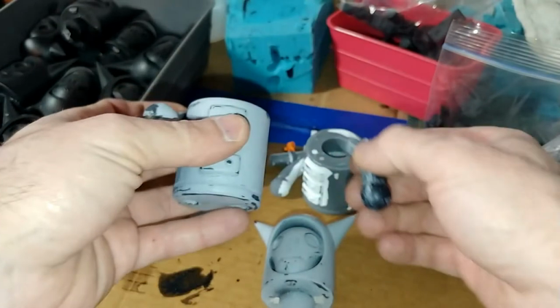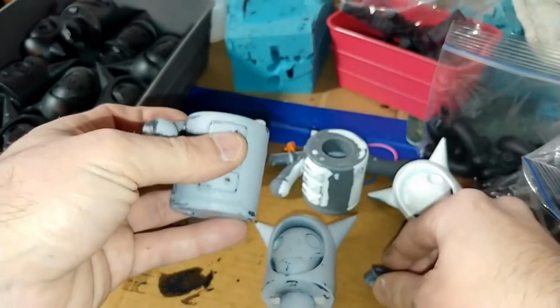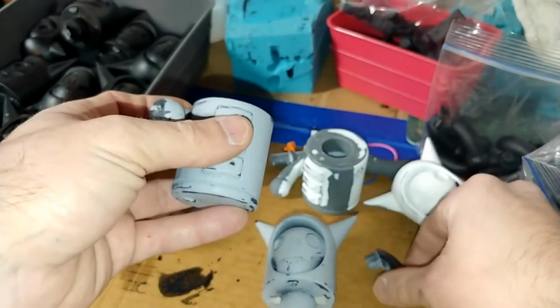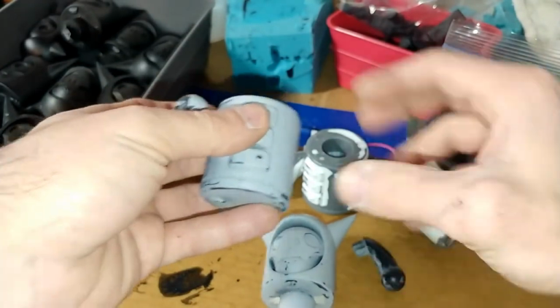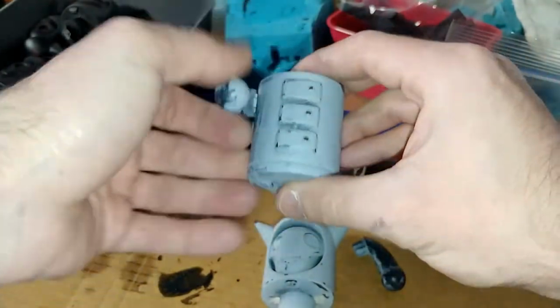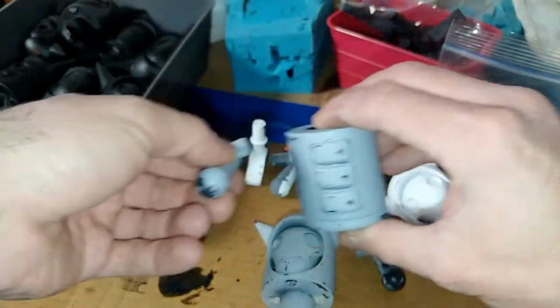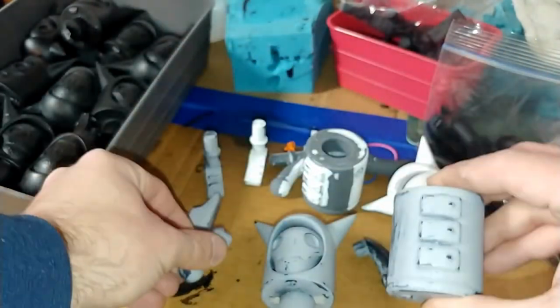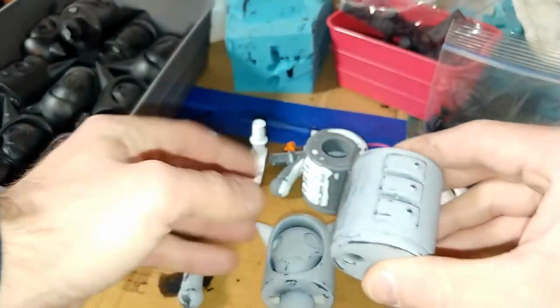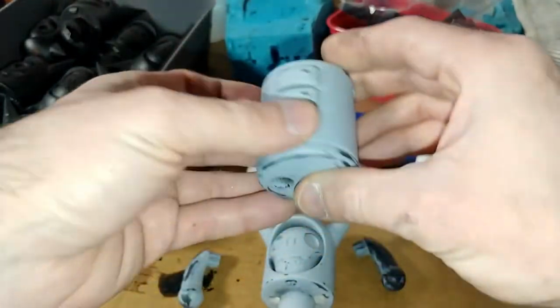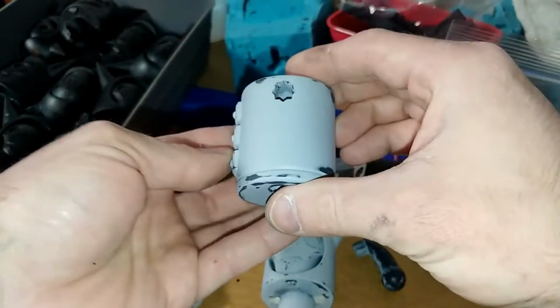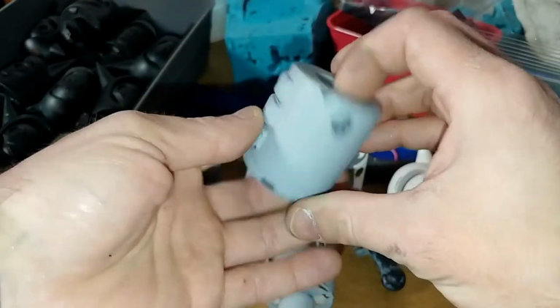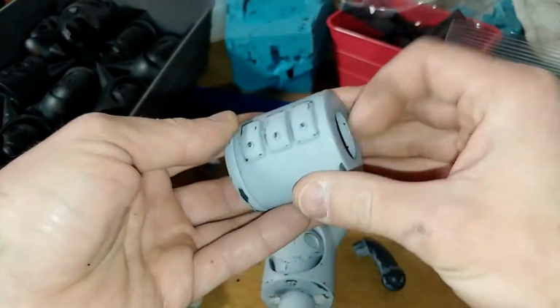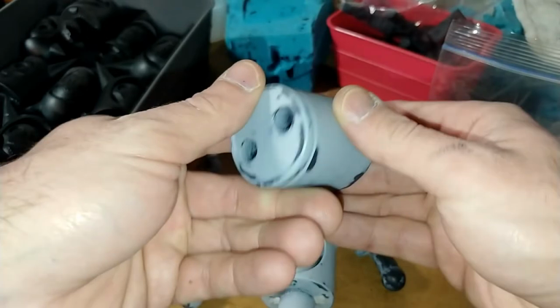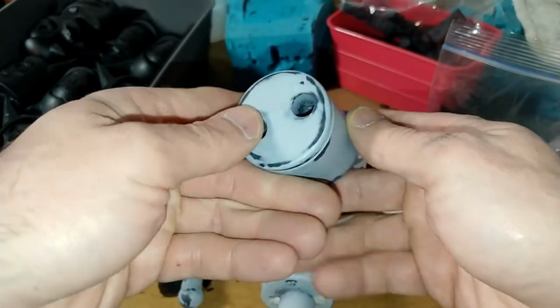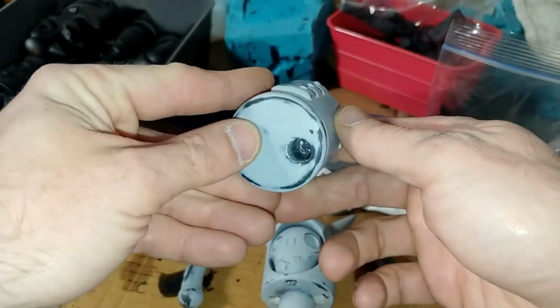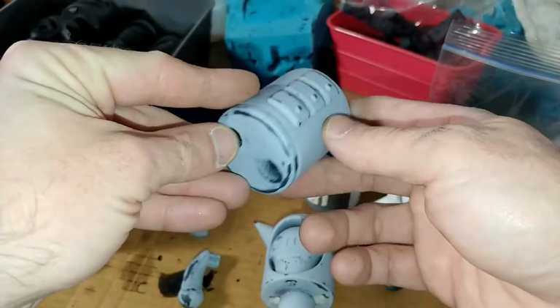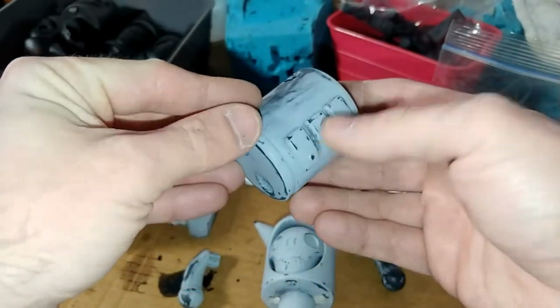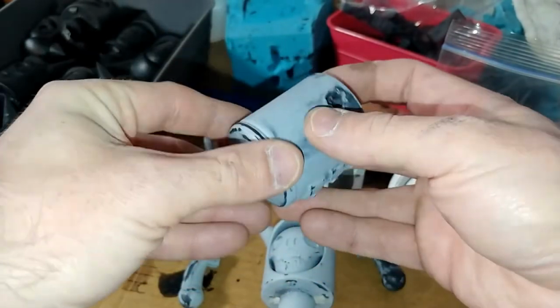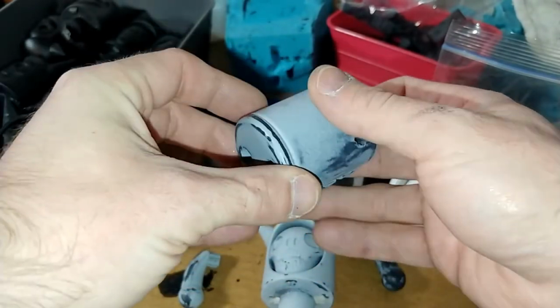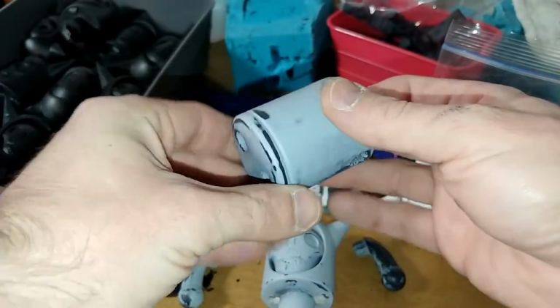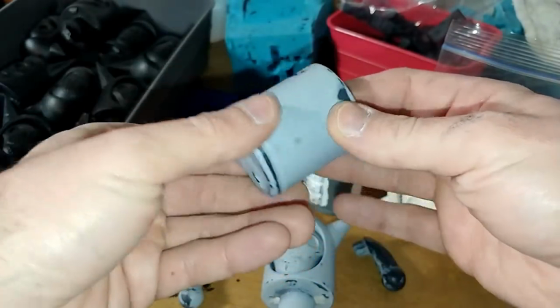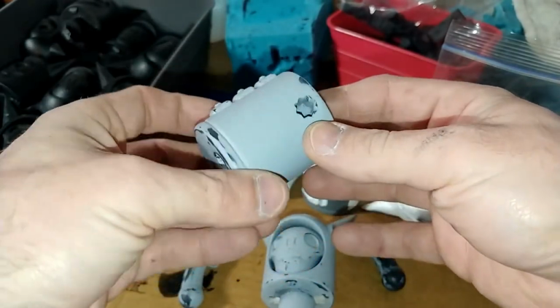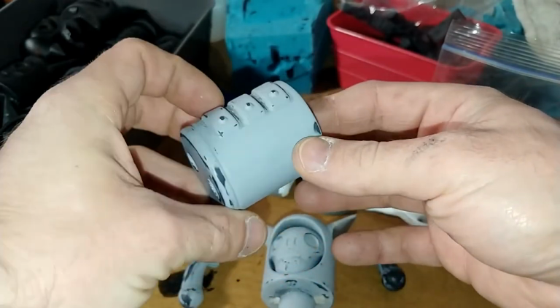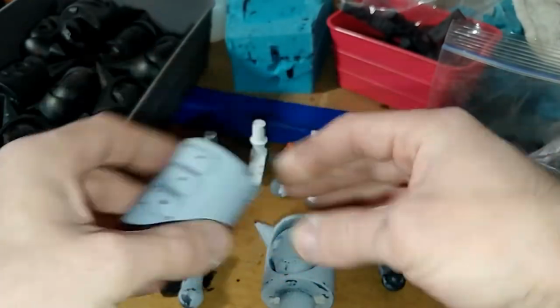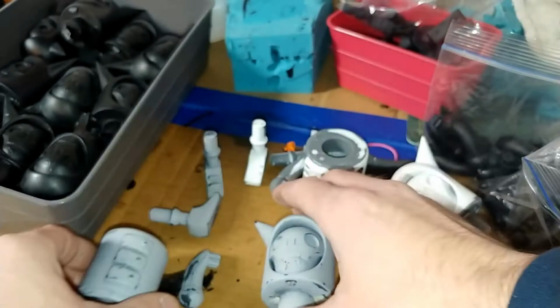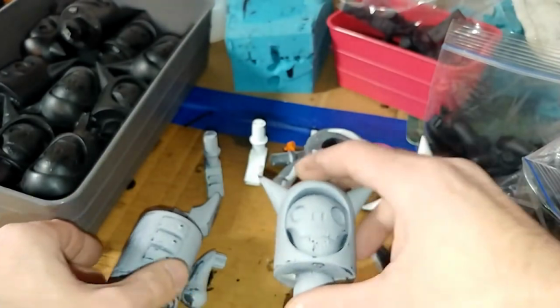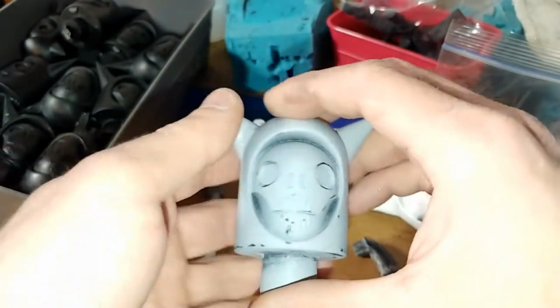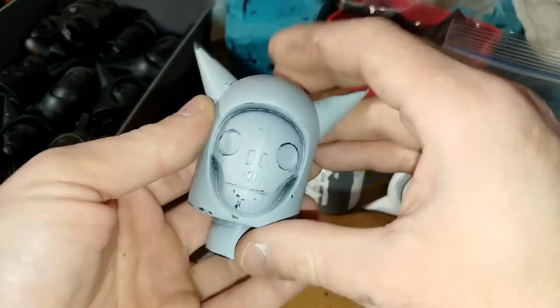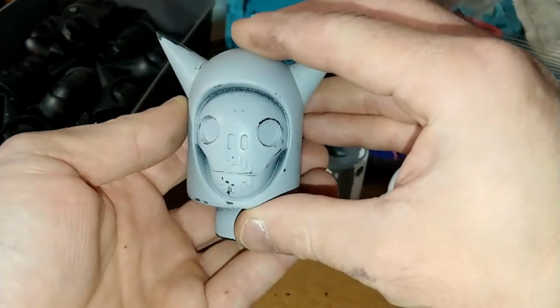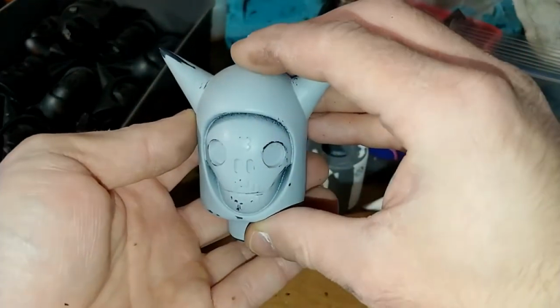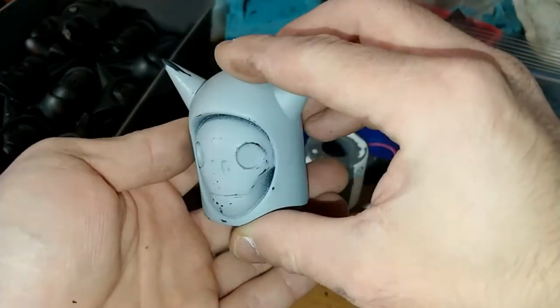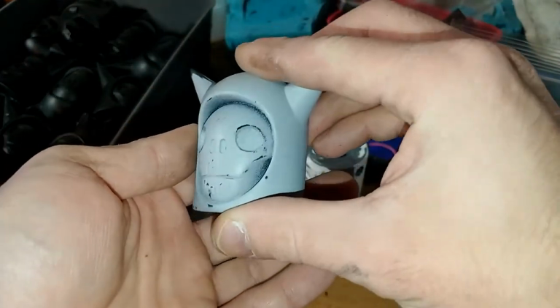Franklin stands at just over 5 inches tall and will be available in a 2.5 inch version coming soon. The first wave of Franklin will only have 10 figures and will be available January 2021 at LITtoys.com.